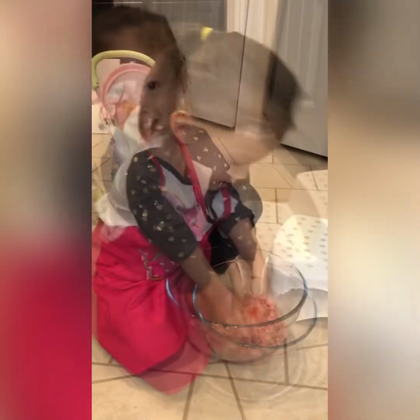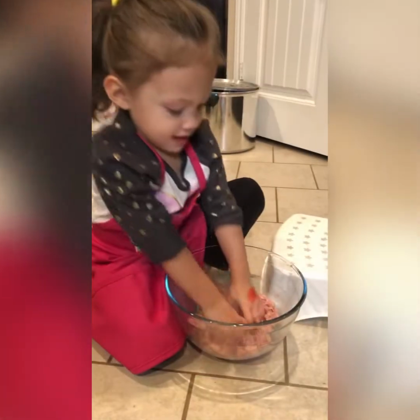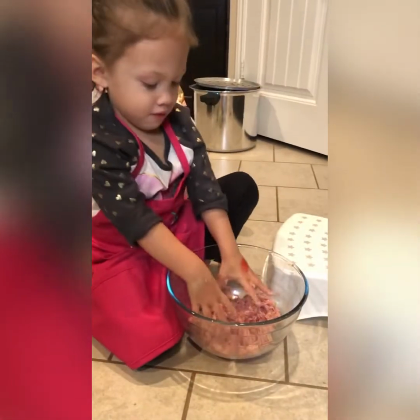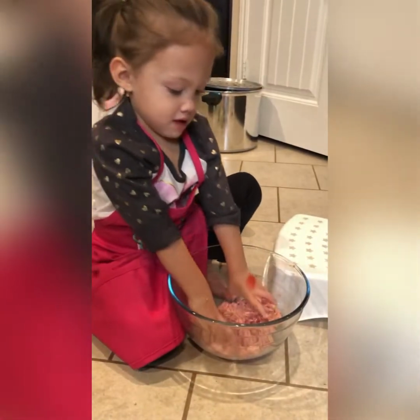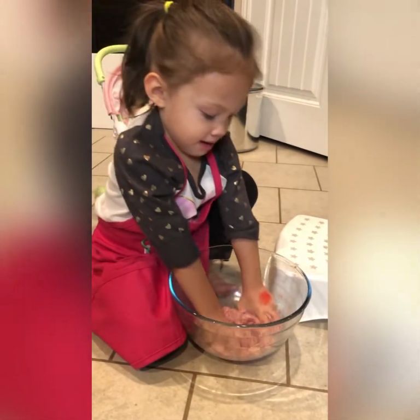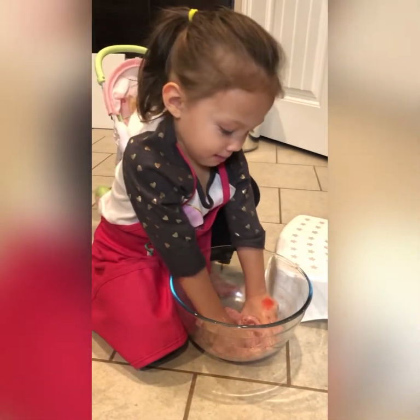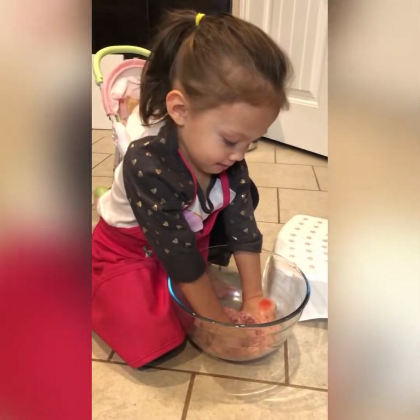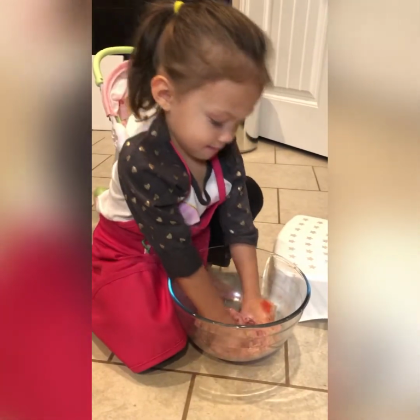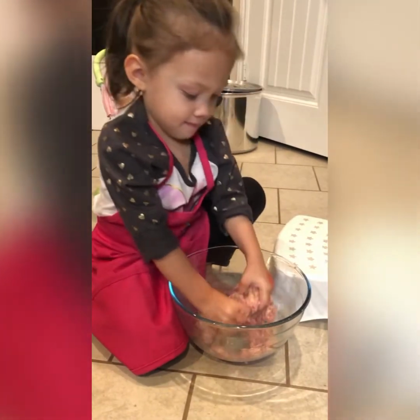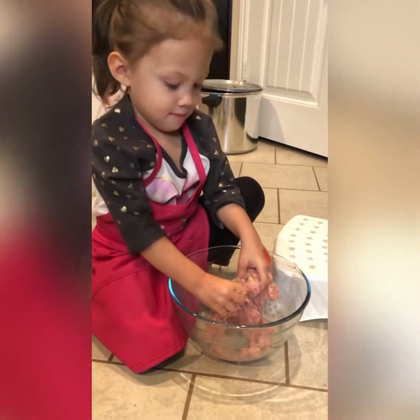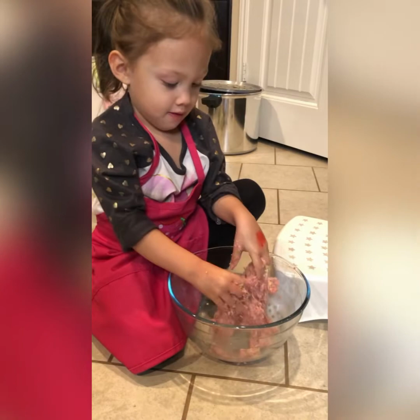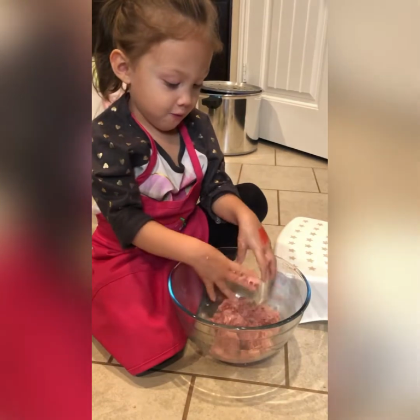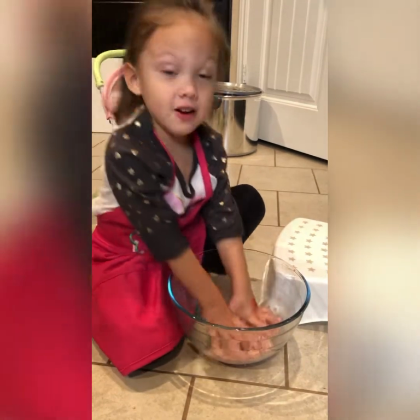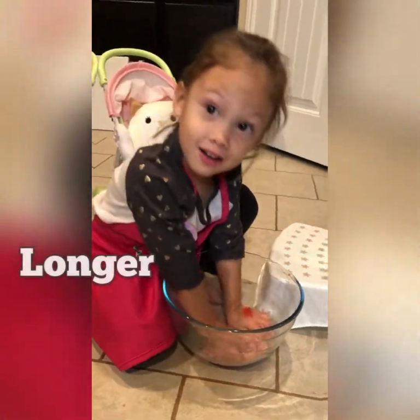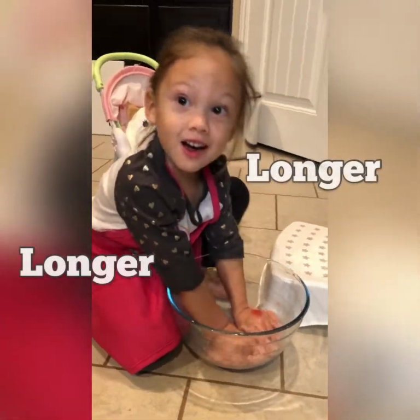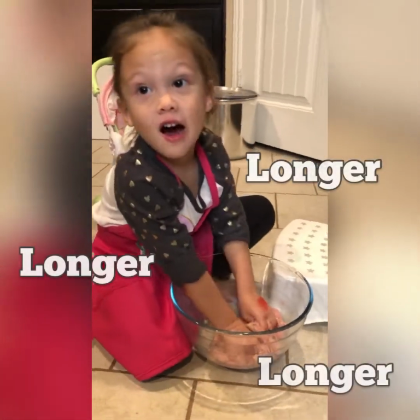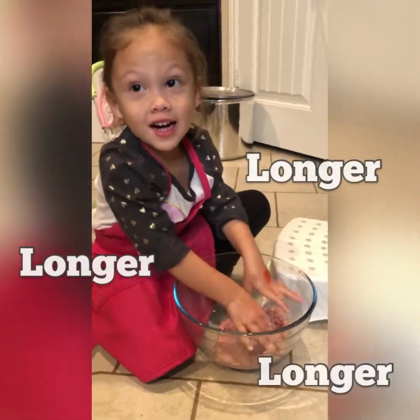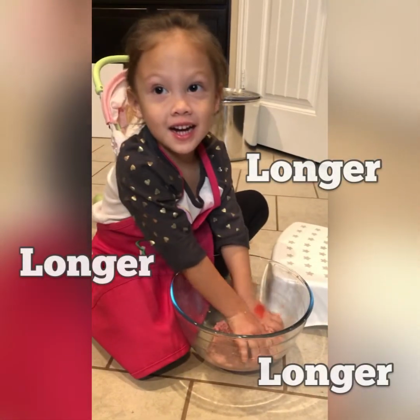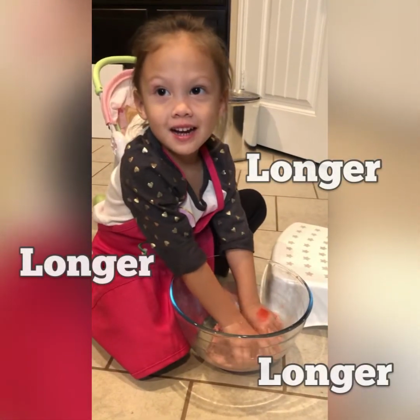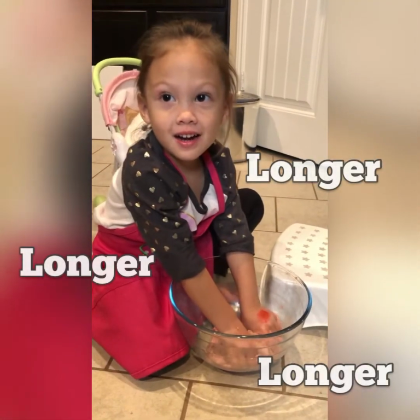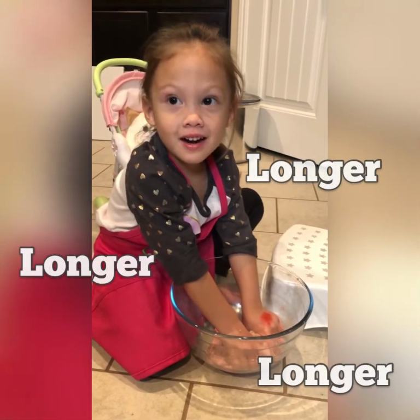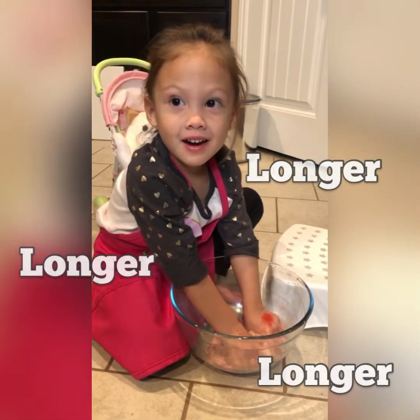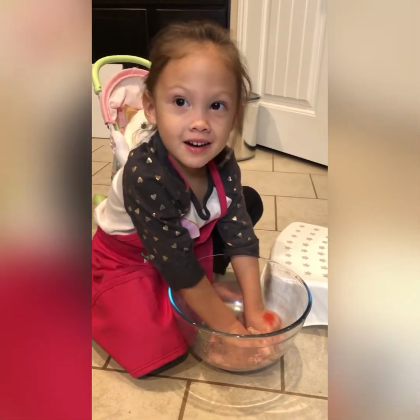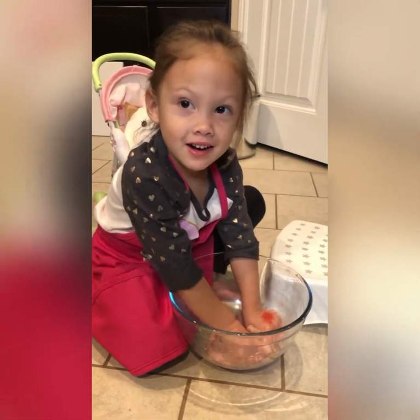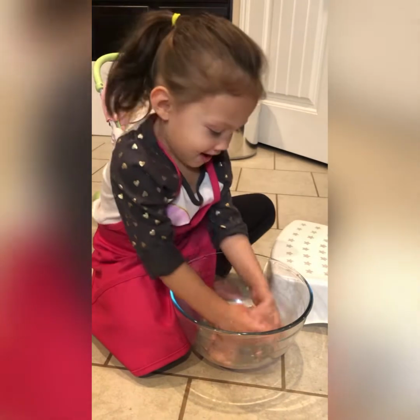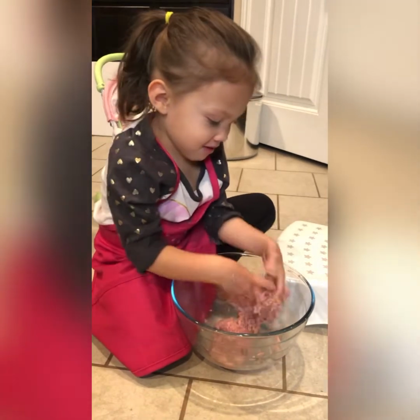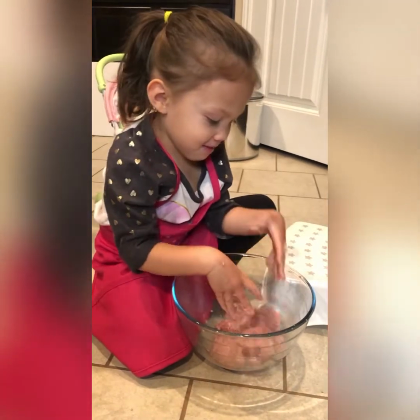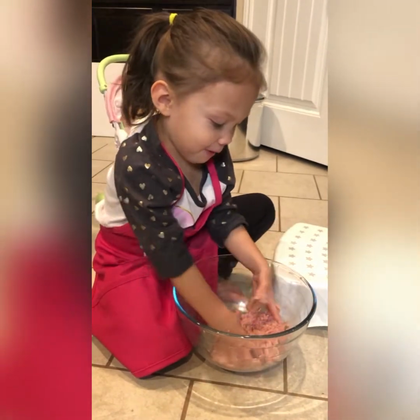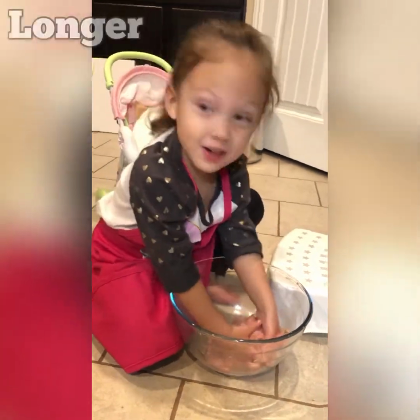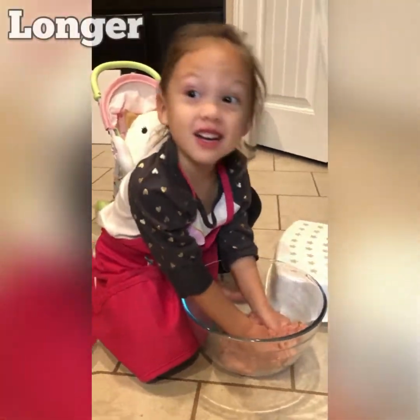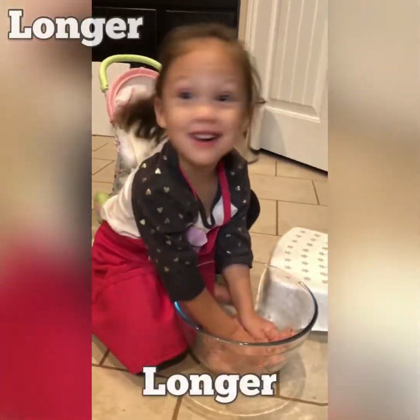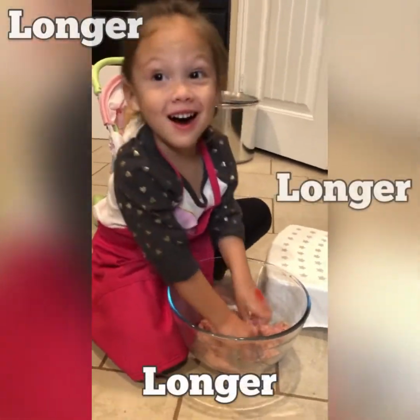I'm gonna keep squishing it, Mommy. How long are we gonna squish it for? For longer, longer, longer. I'm gonna squish the meatballs for longer, longer, longer.